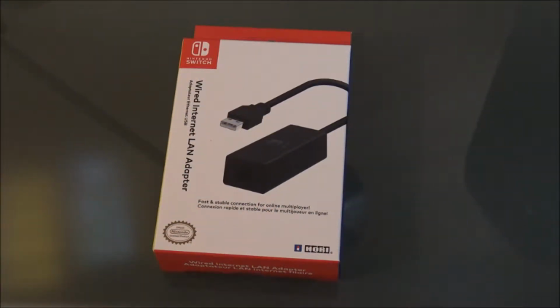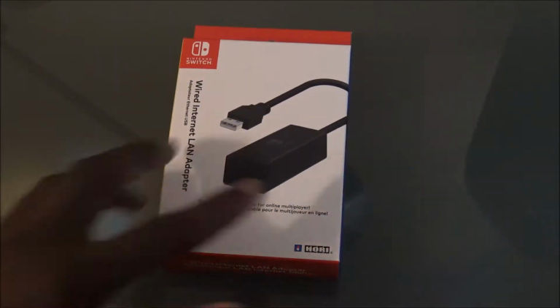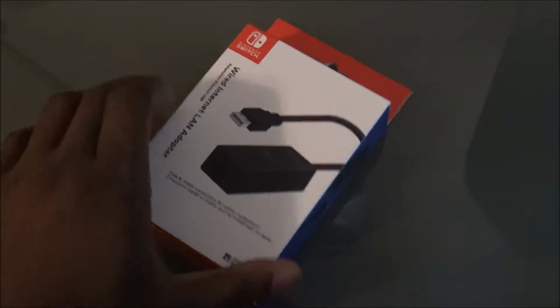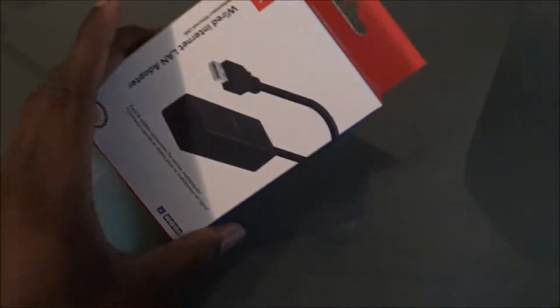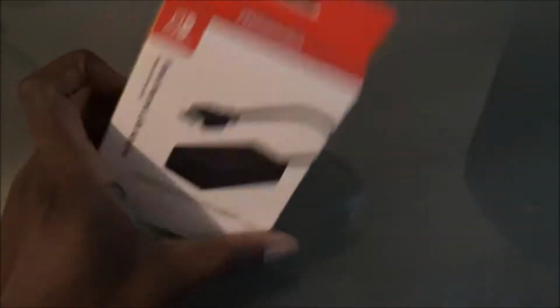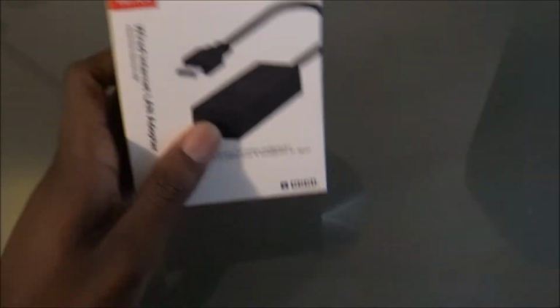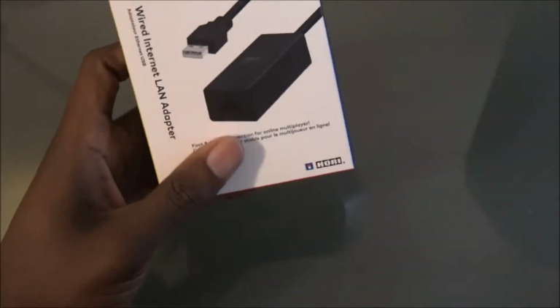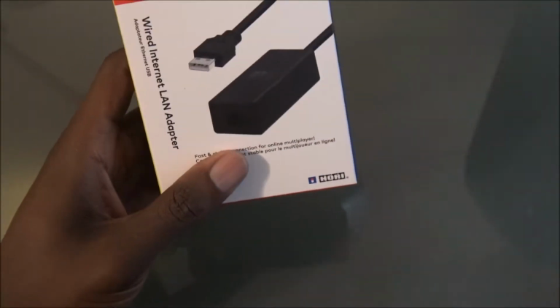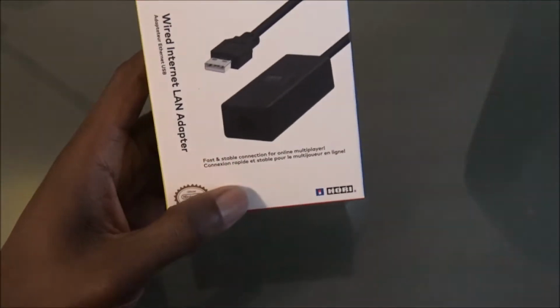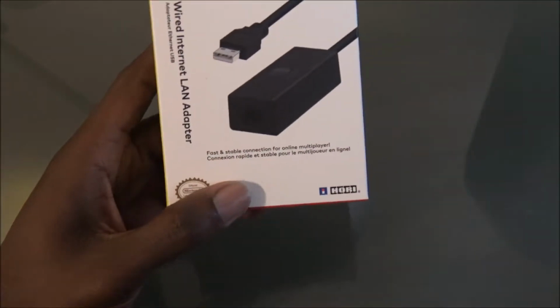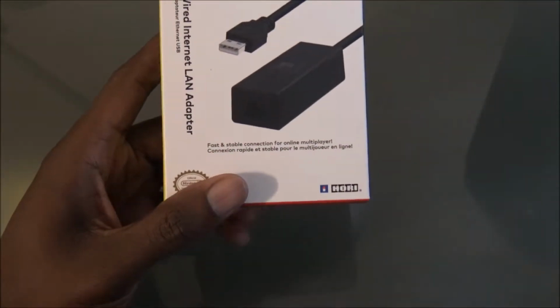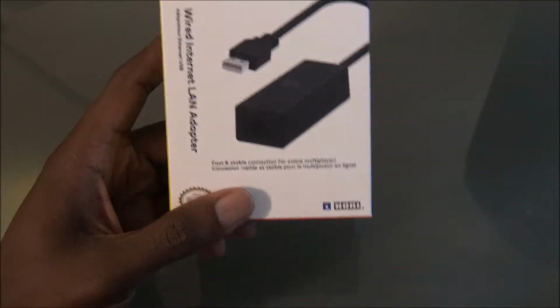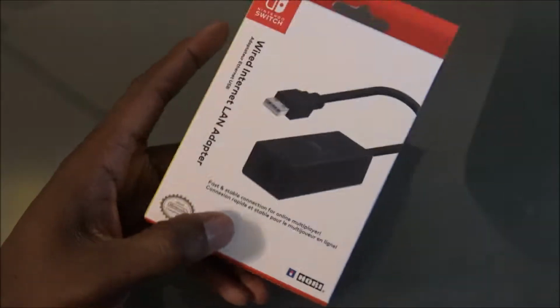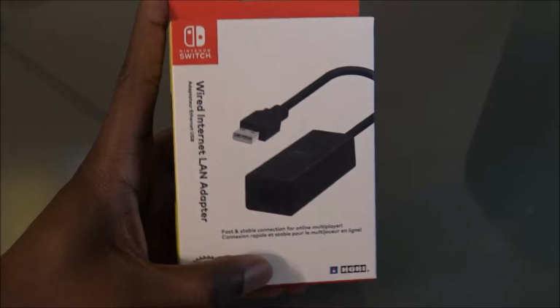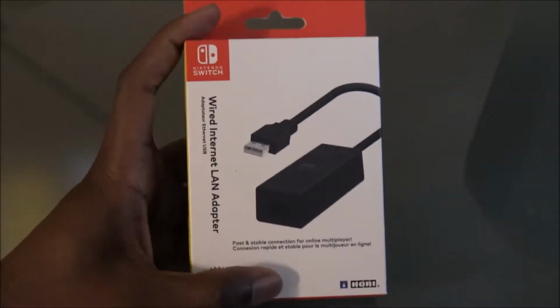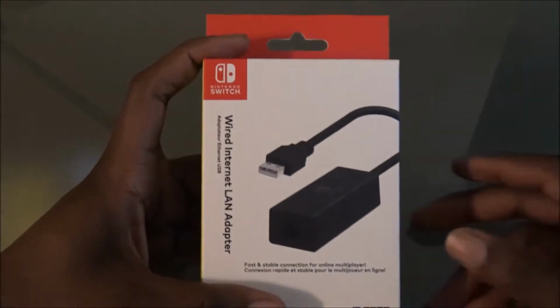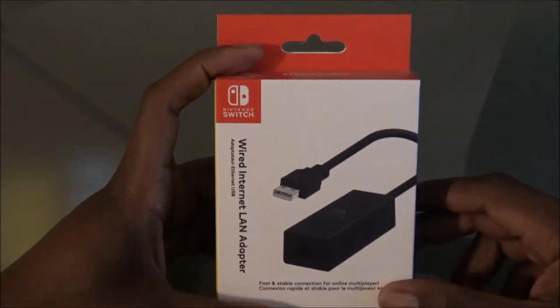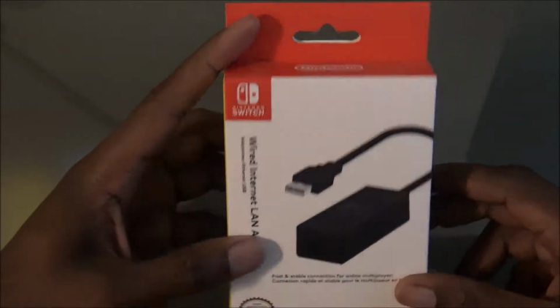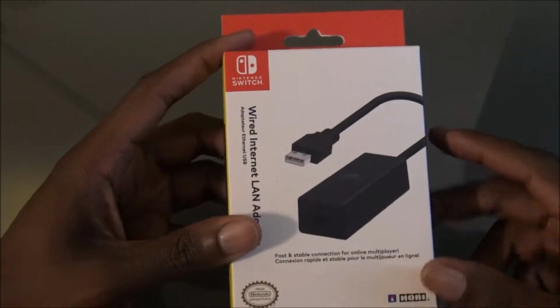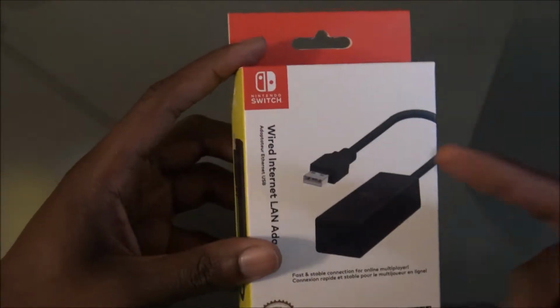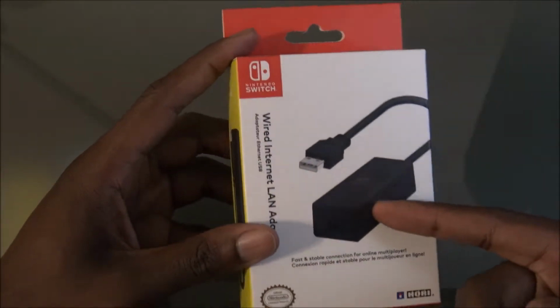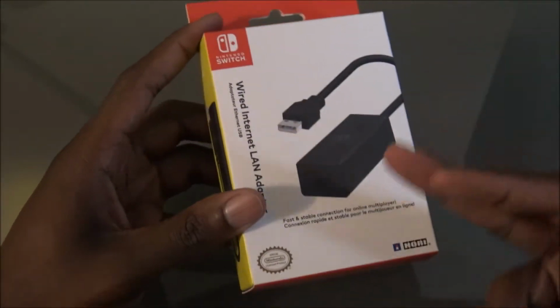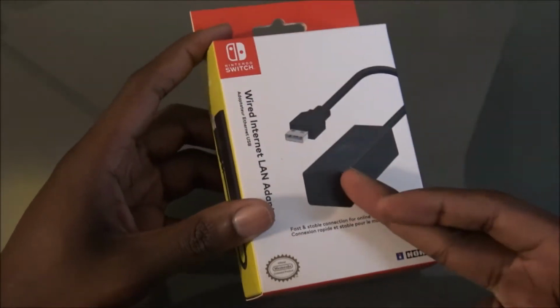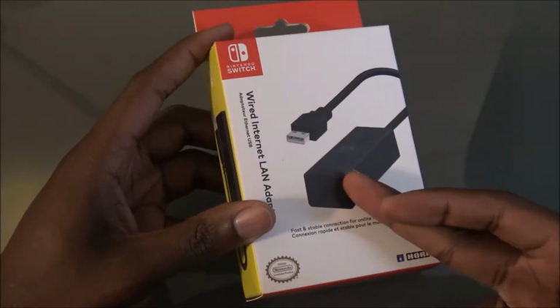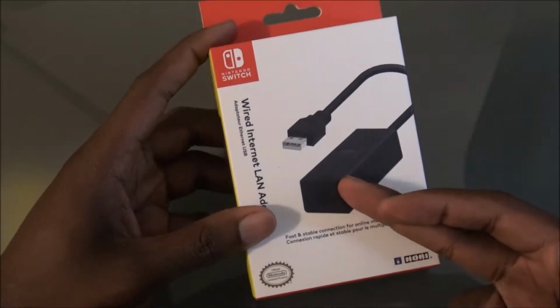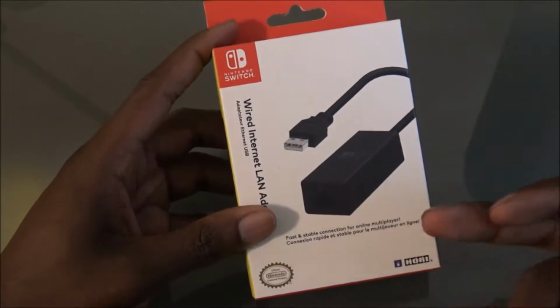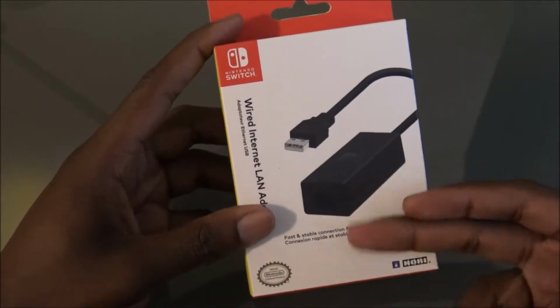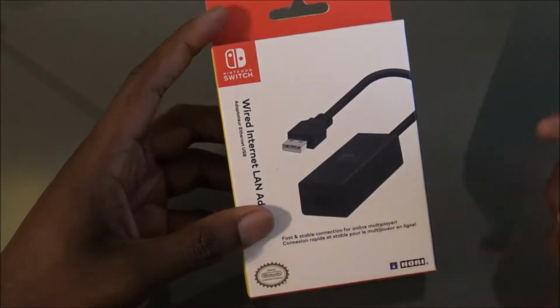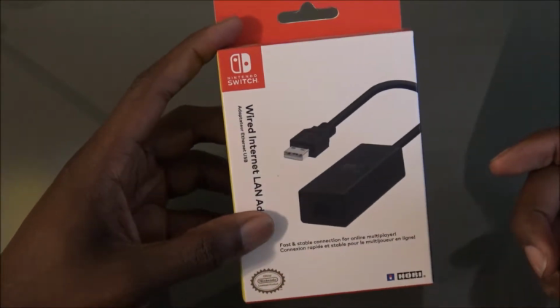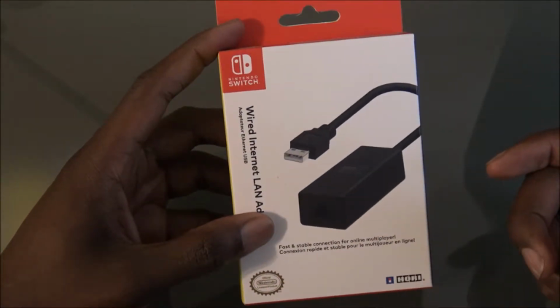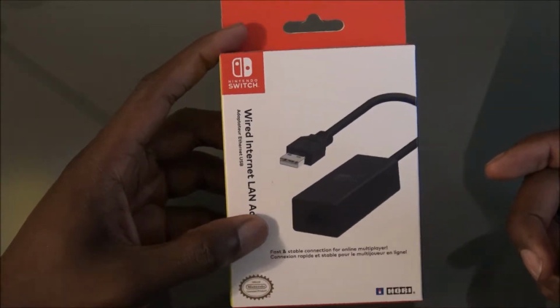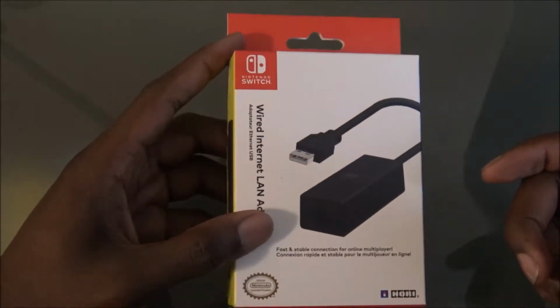Today I bought the wired internet LAN adapter for the Nintendo Switch. USB — got the Ethernet here. You know, a lot of games are coming out so we gotta get ready for that.